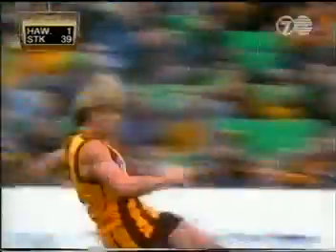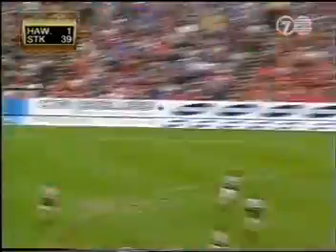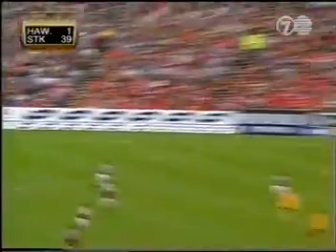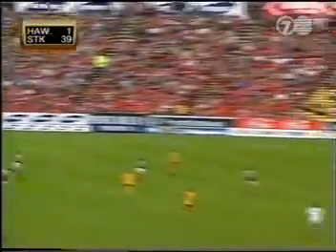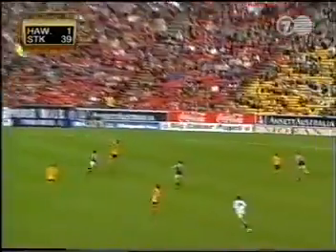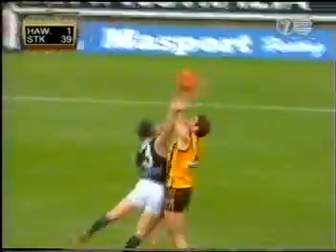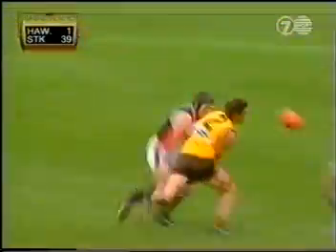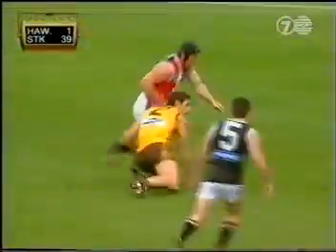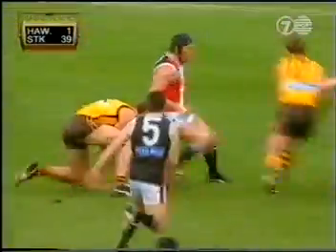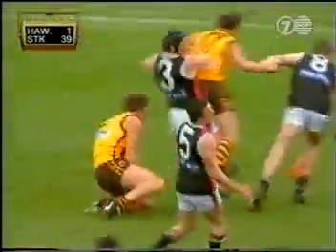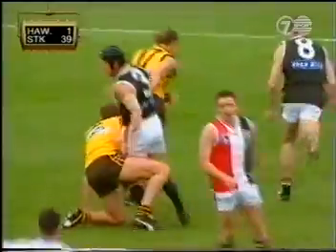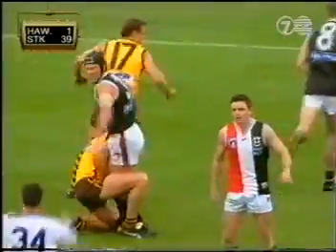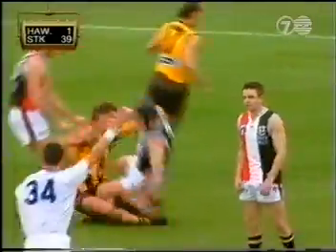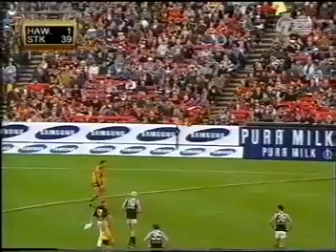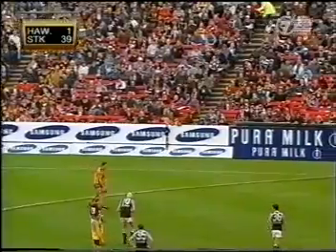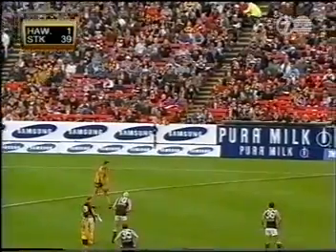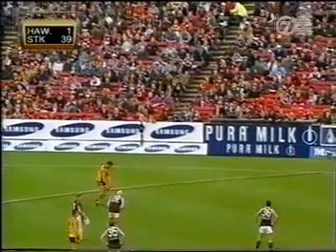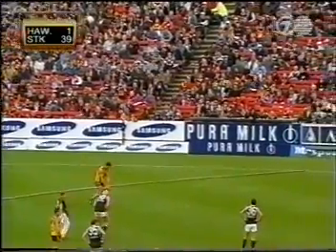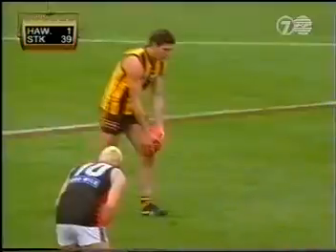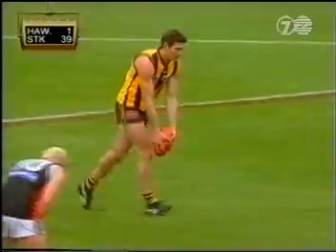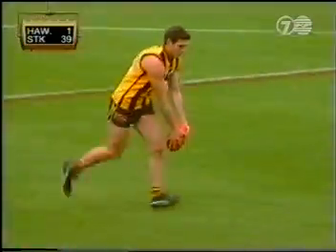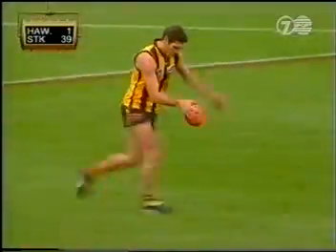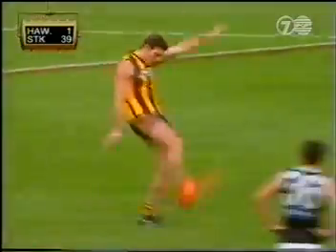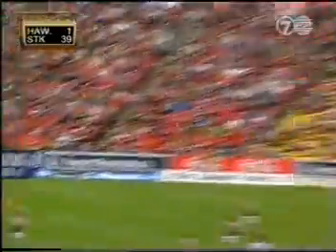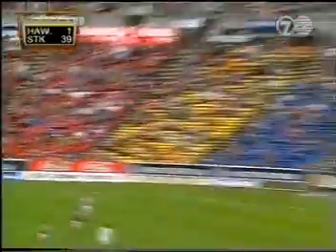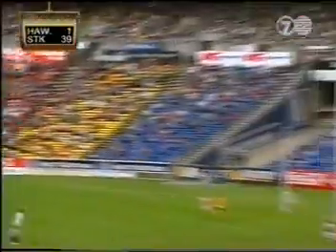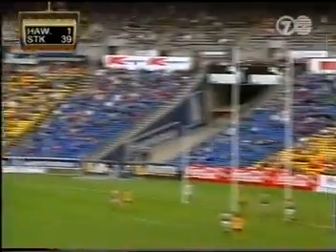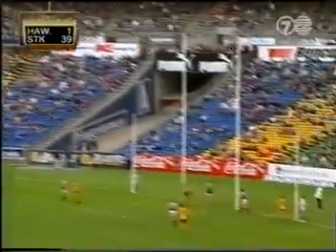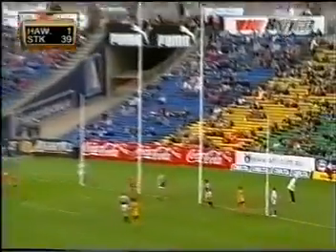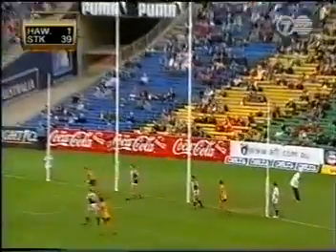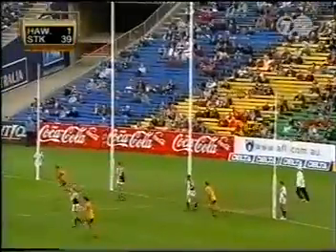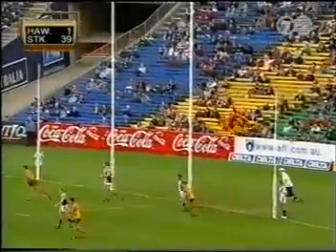Can they get their first goal? Crawford up to Holland — Holland mark, or free kick, whatever. Distance shouldn't be a problem. The Hawks' first realistic shot at goal from 45. And he's got it.